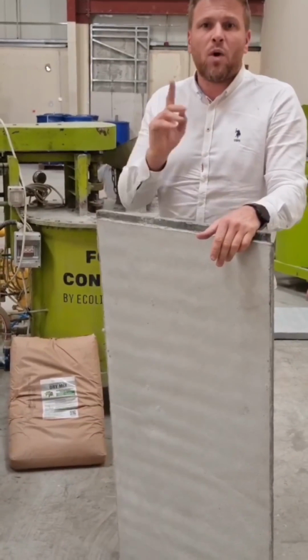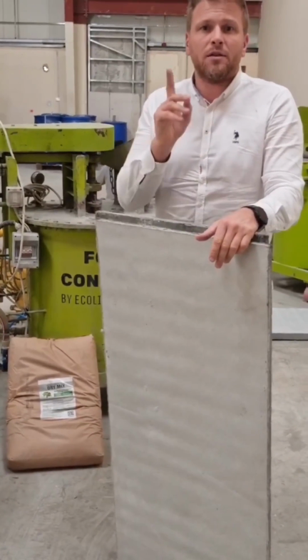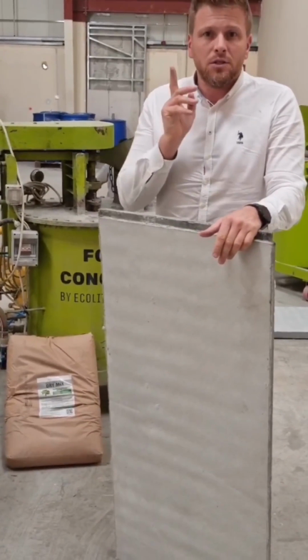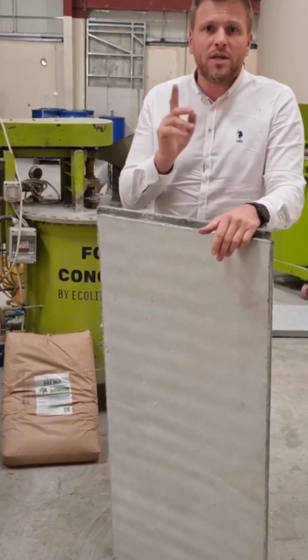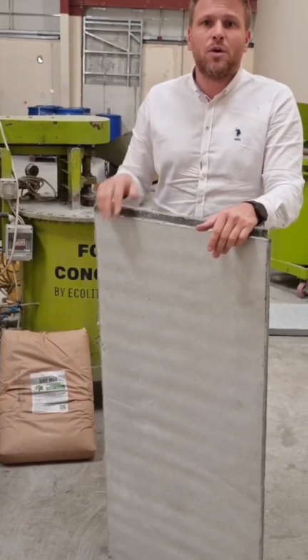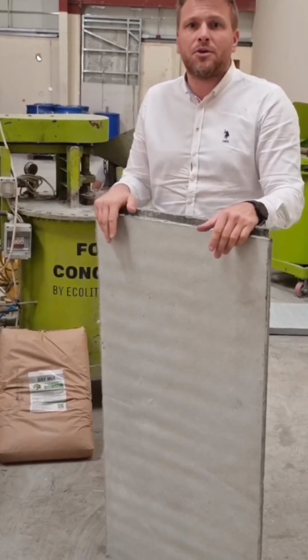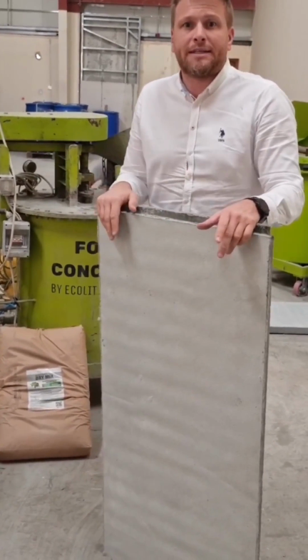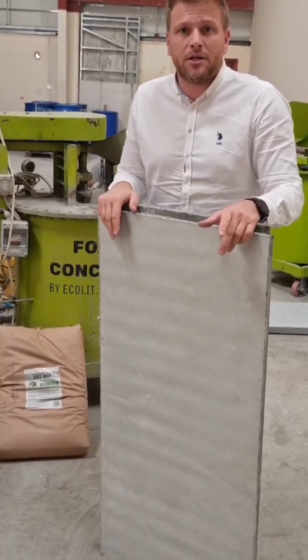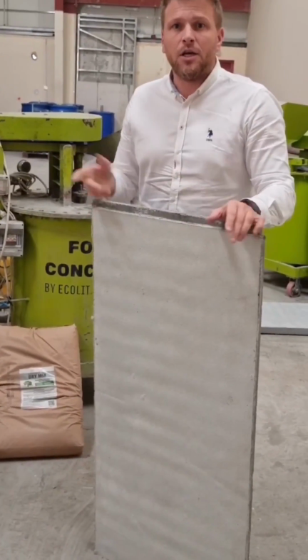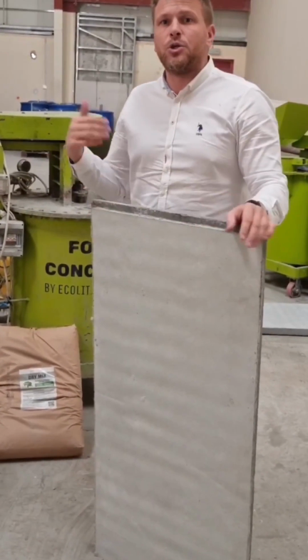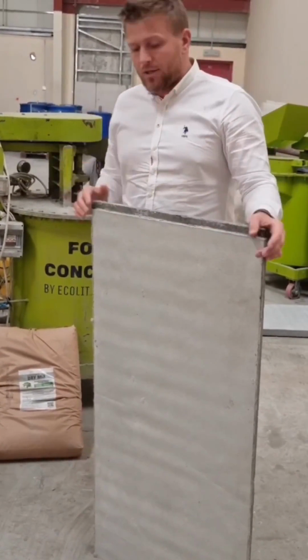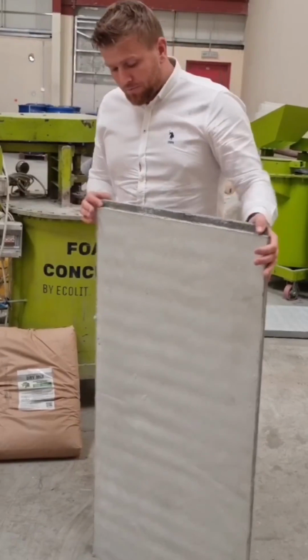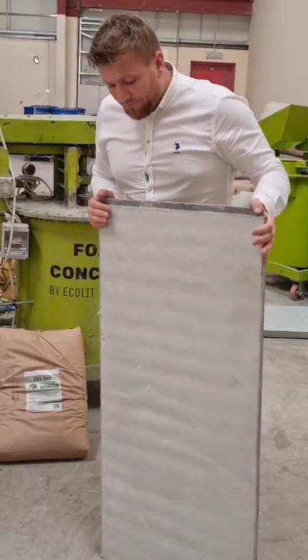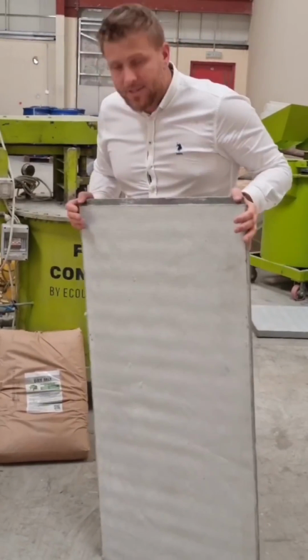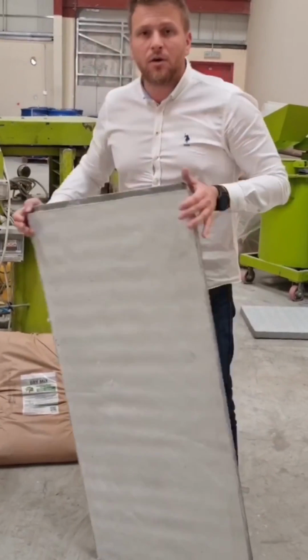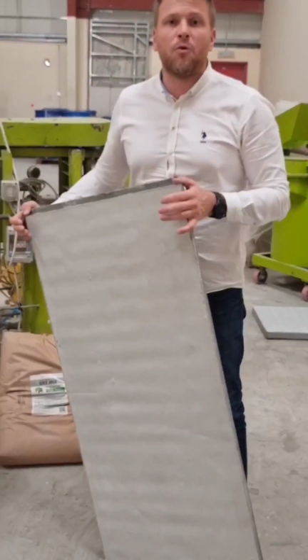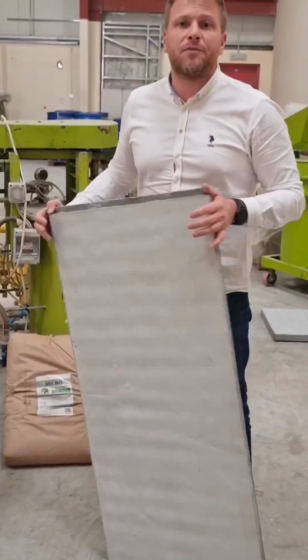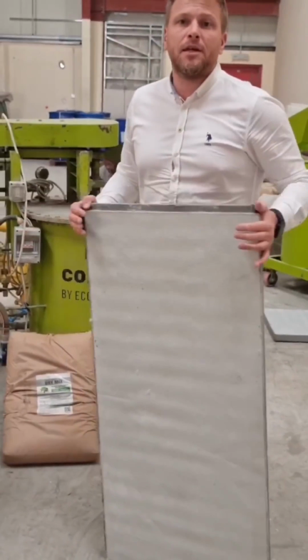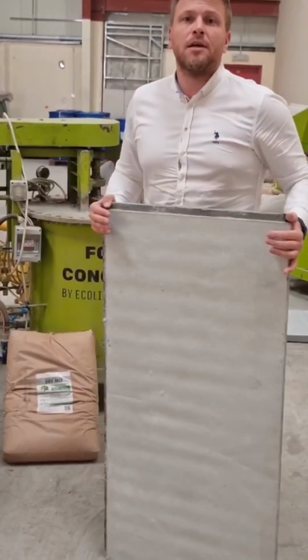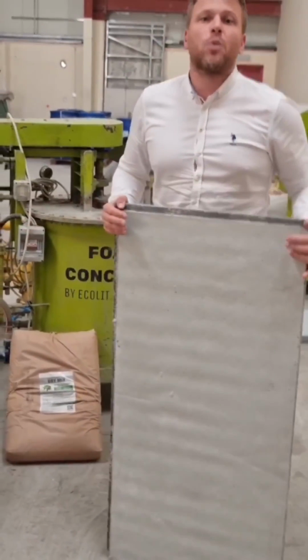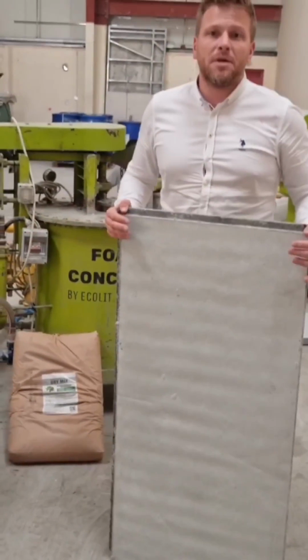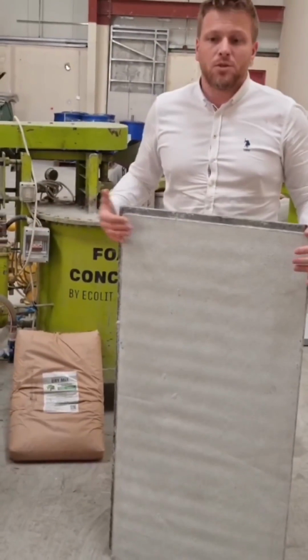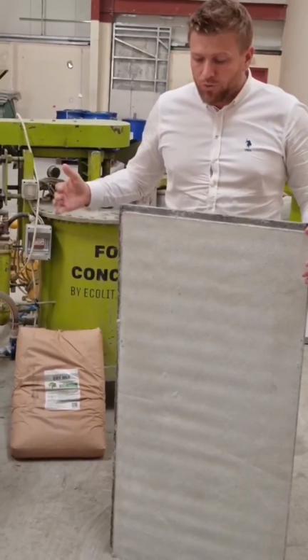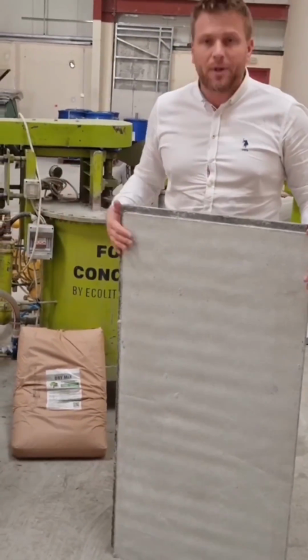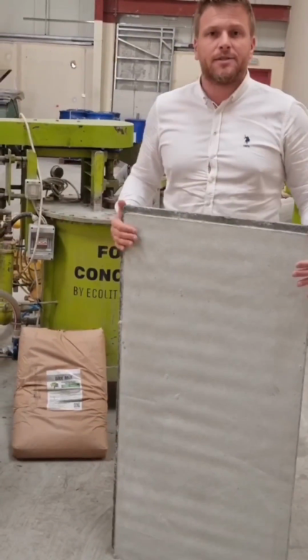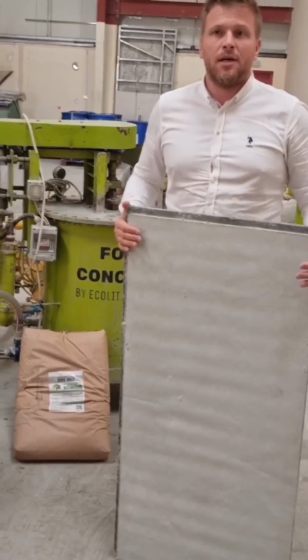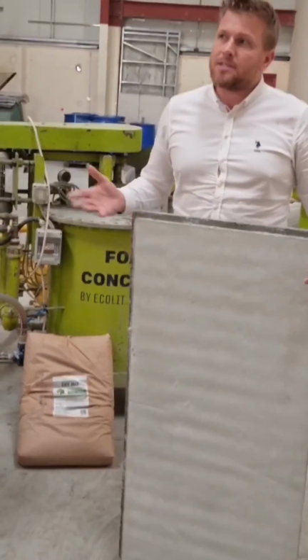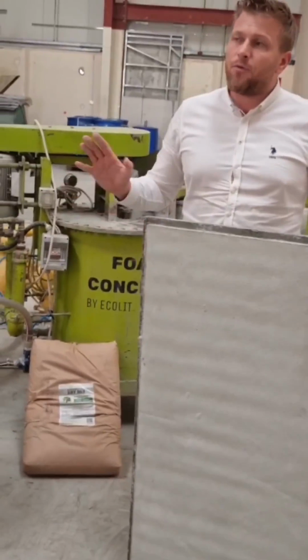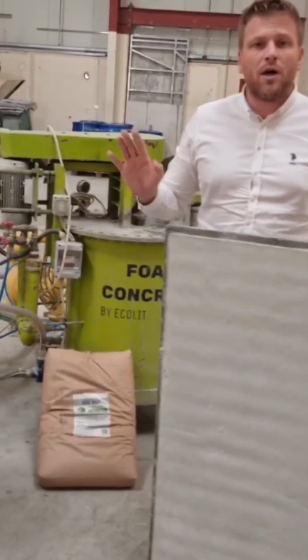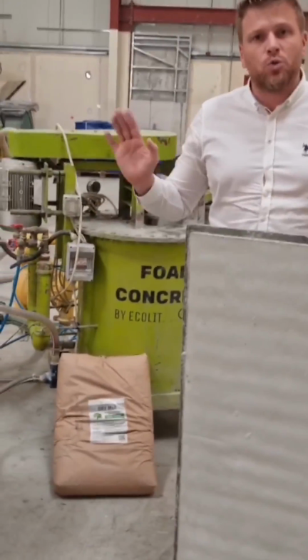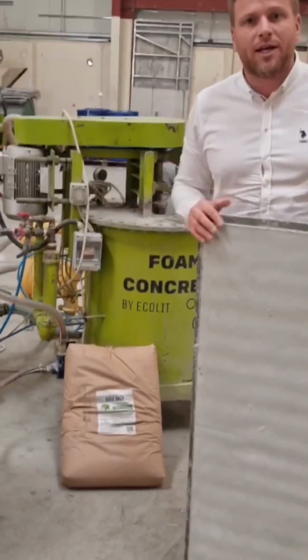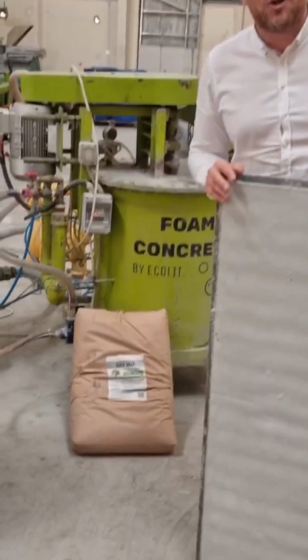For one 20-square-meter container, you can fit around 450 square meters of those panels. That's enough for one or two villa constructions.